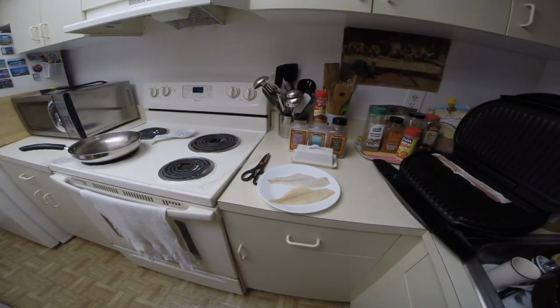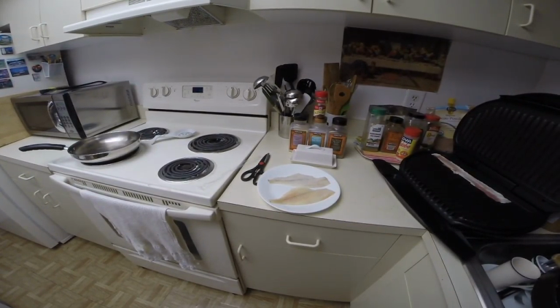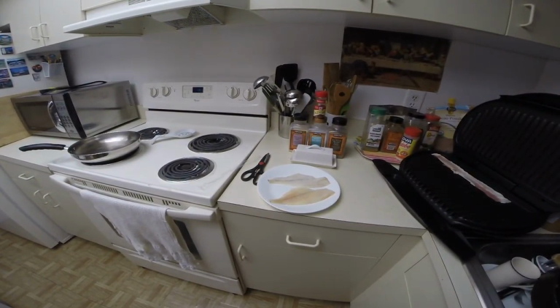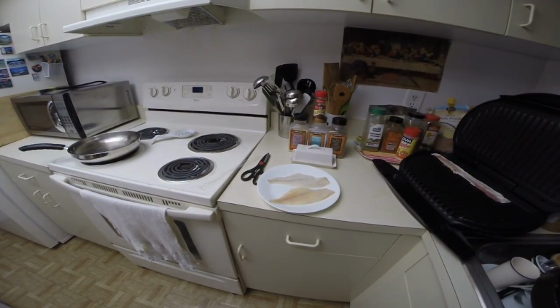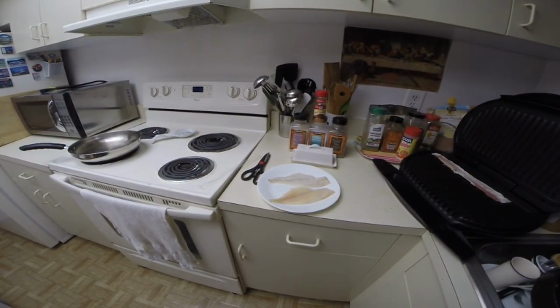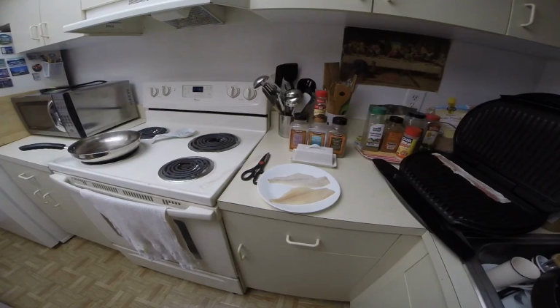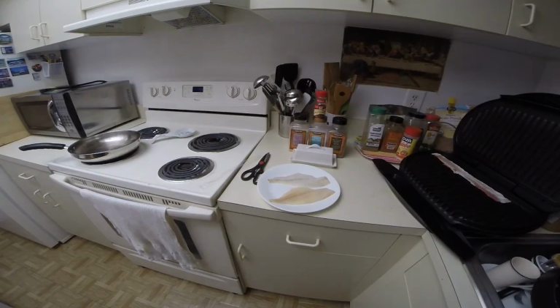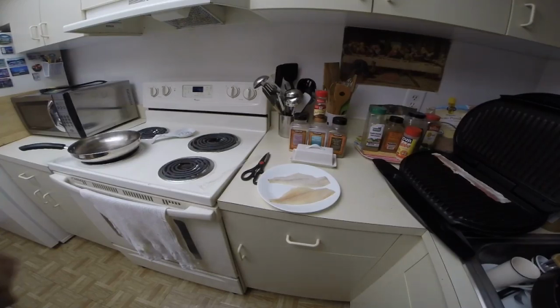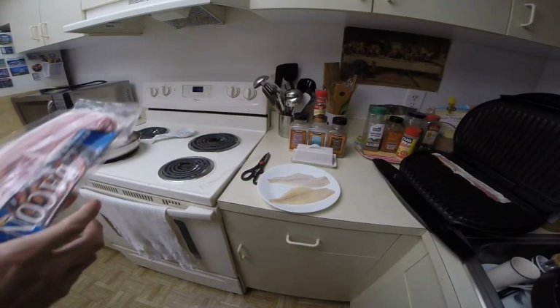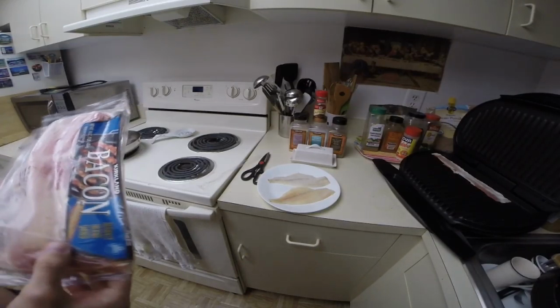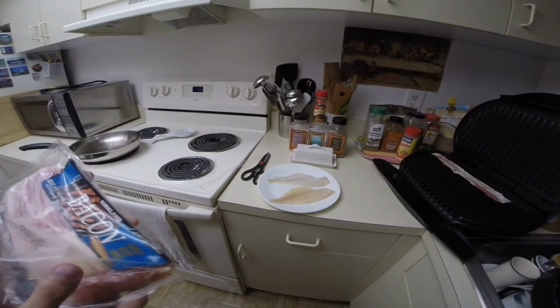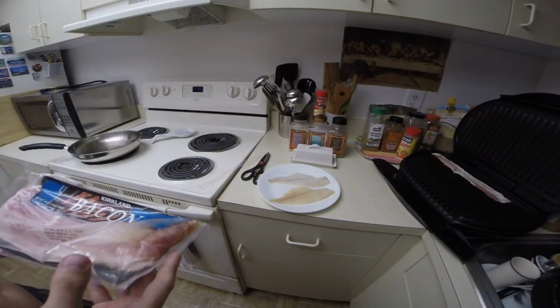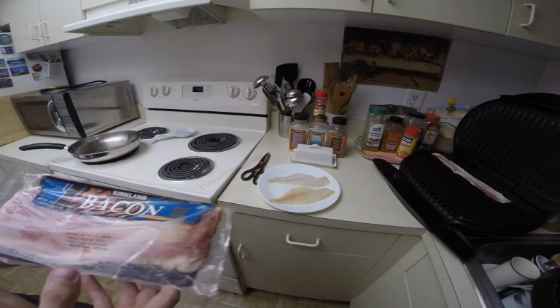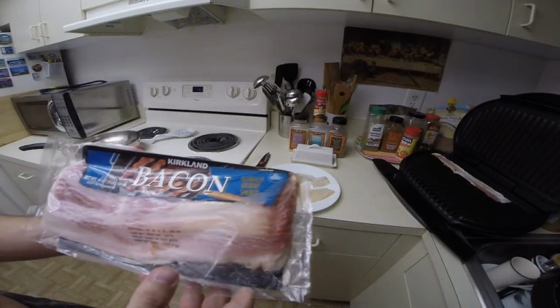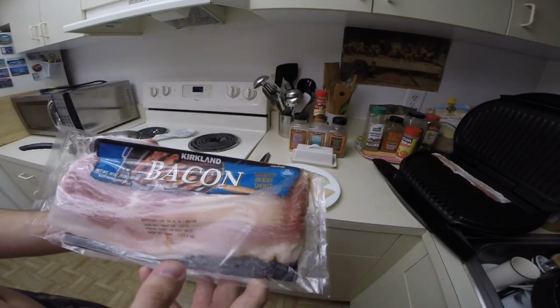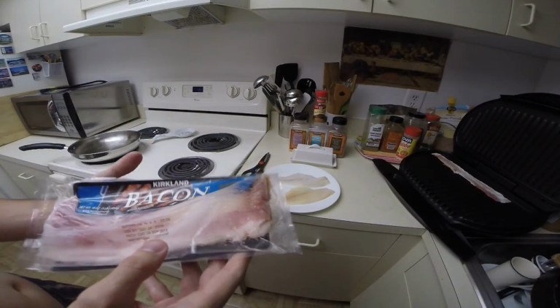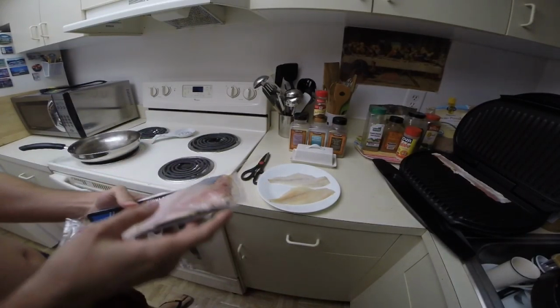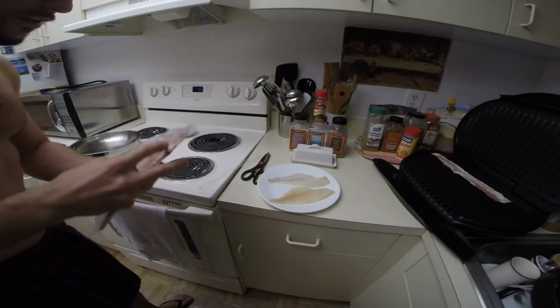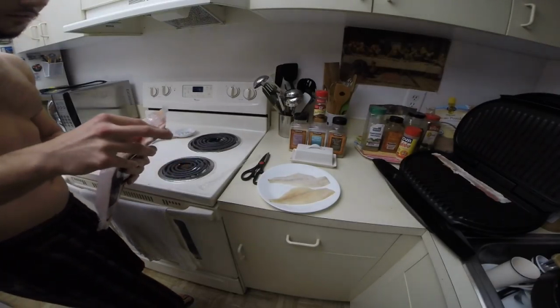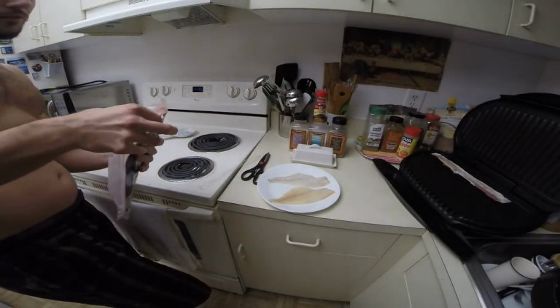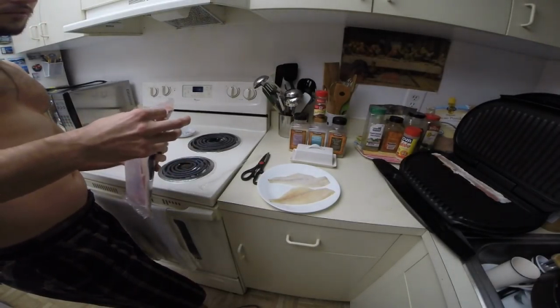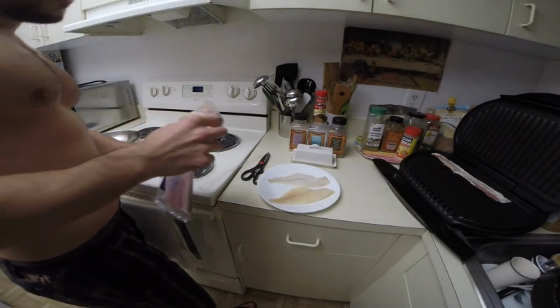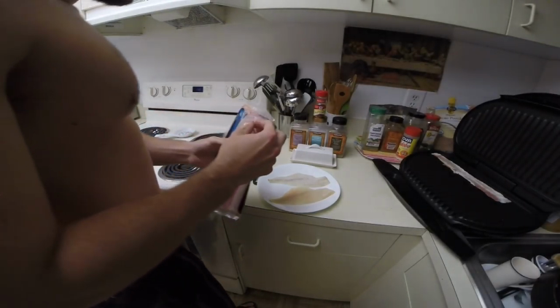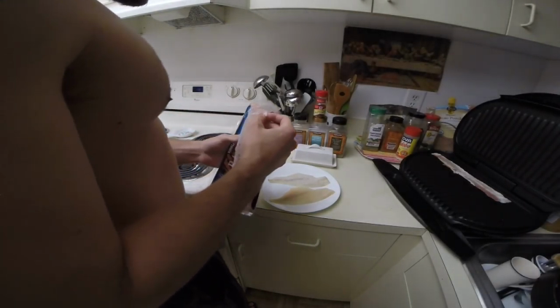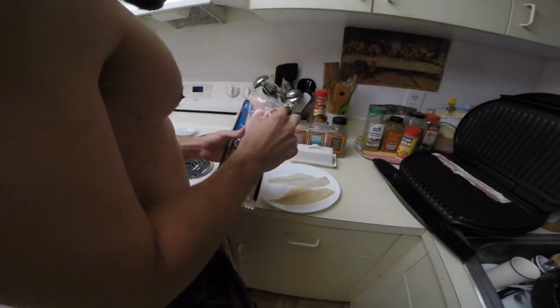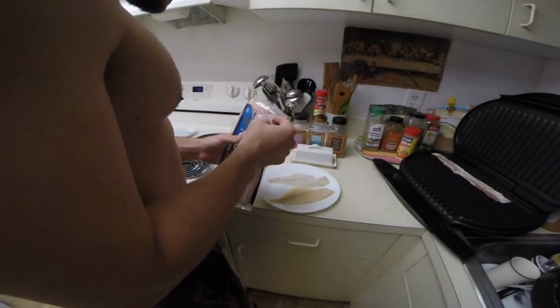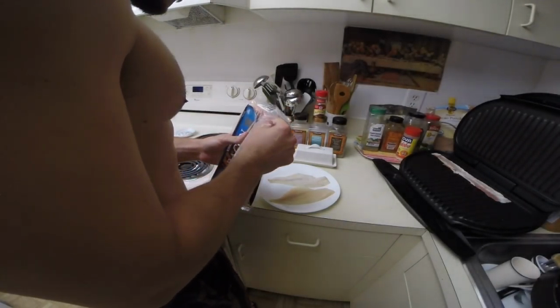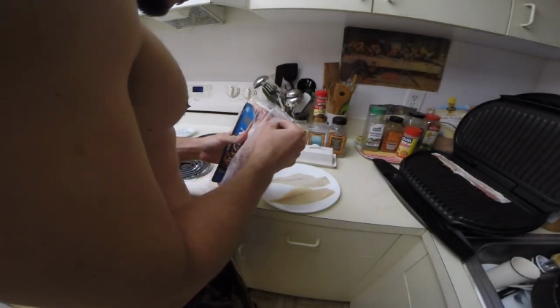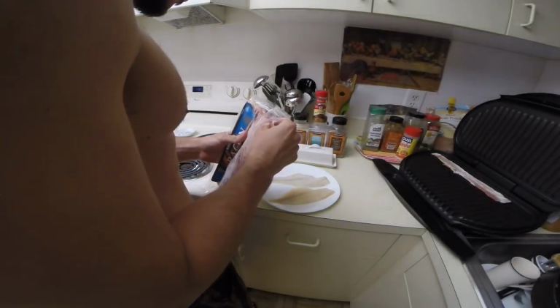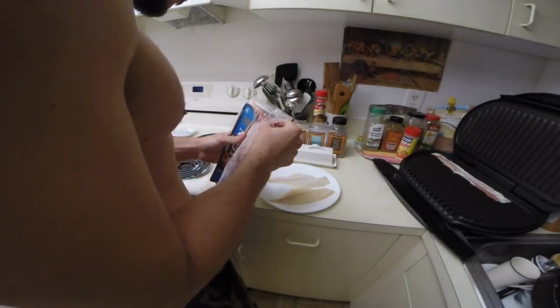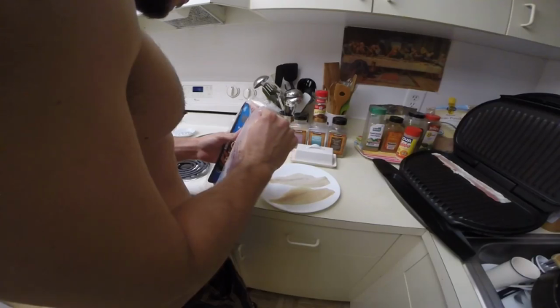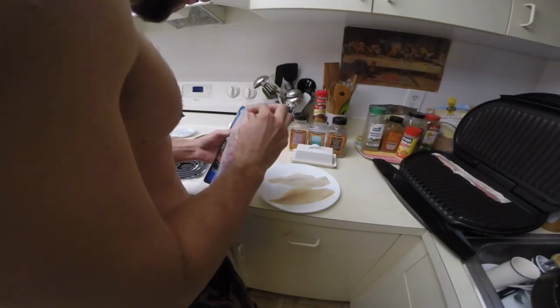Today we're going to cook some fish, some flounders. We're going to learn how to cook flounders and we're just going to make some bacon because it will feel like a good bacon. So let's add some bacon.